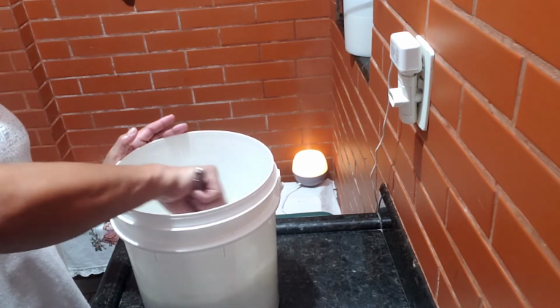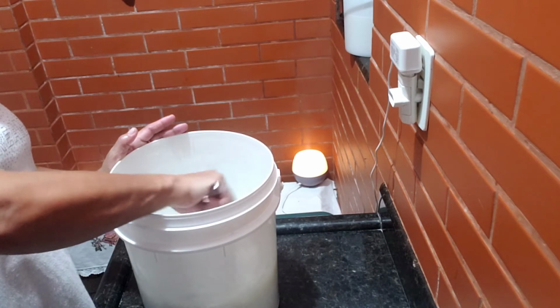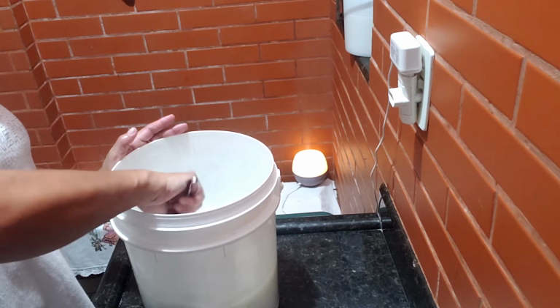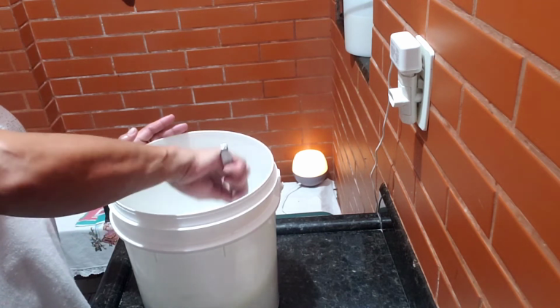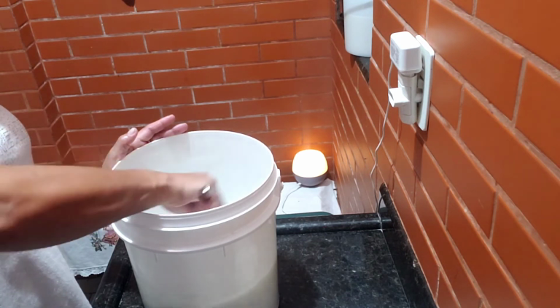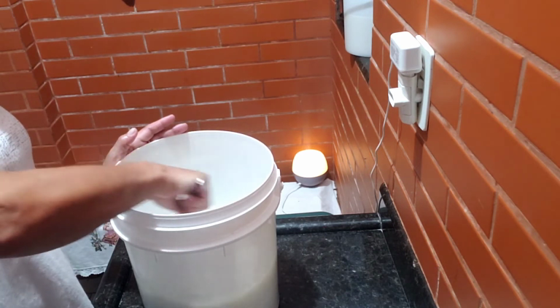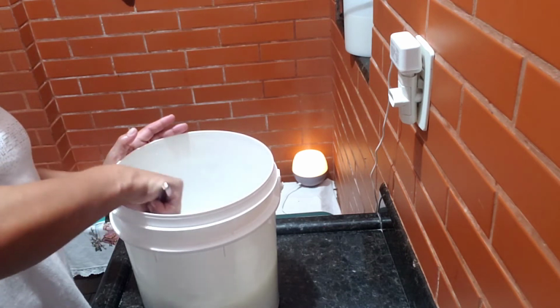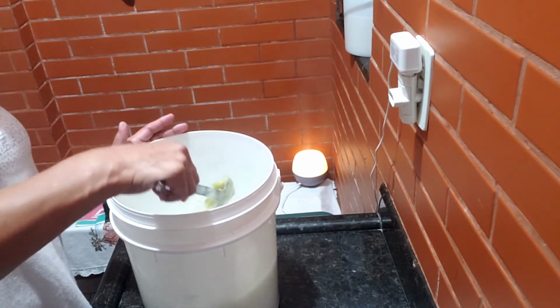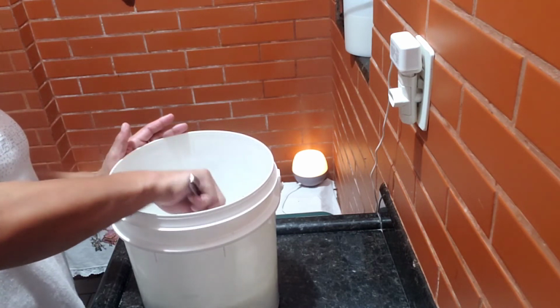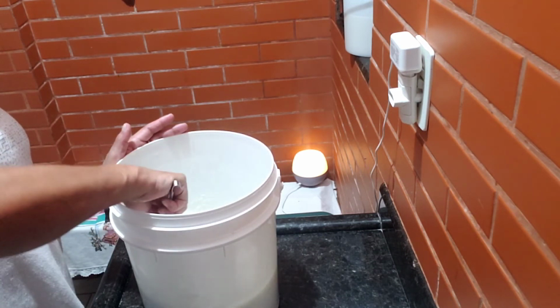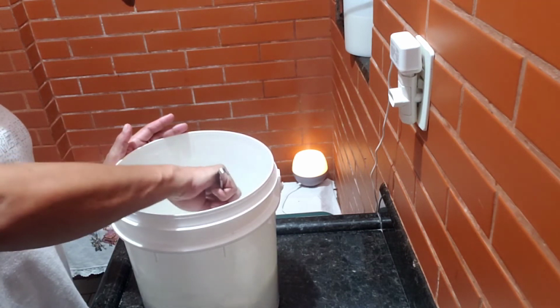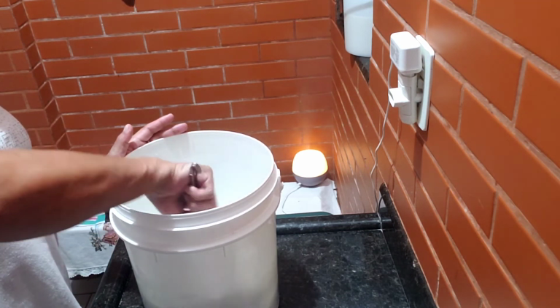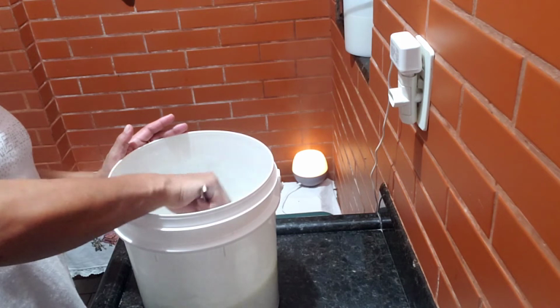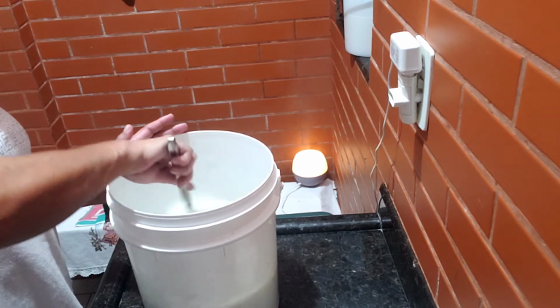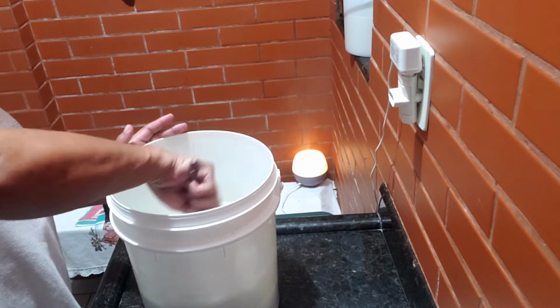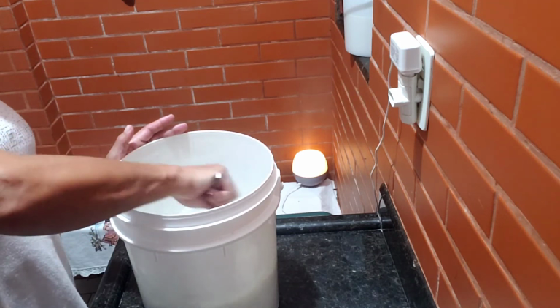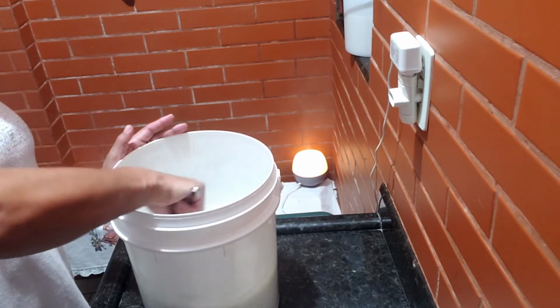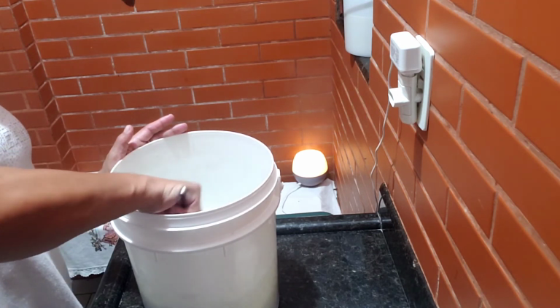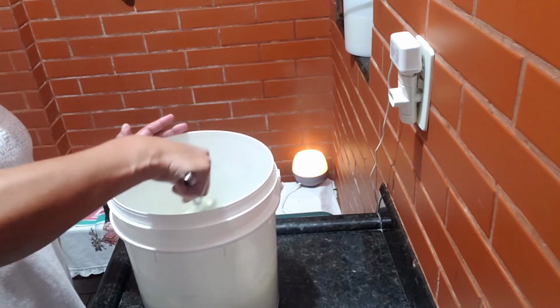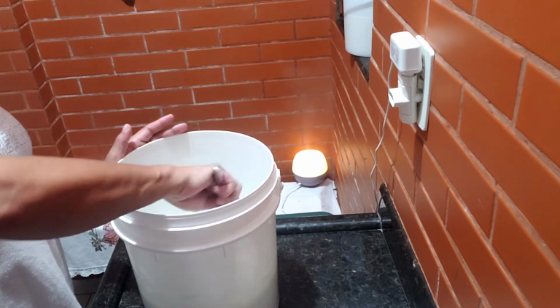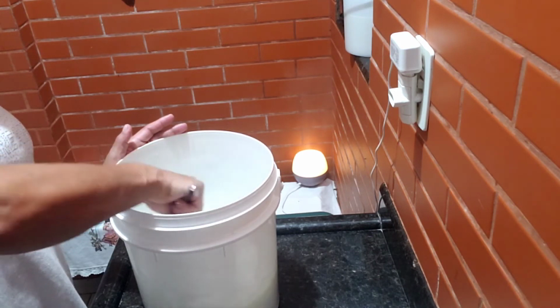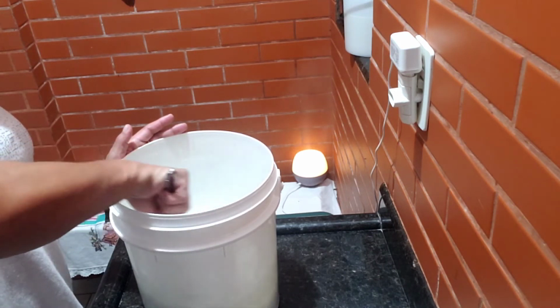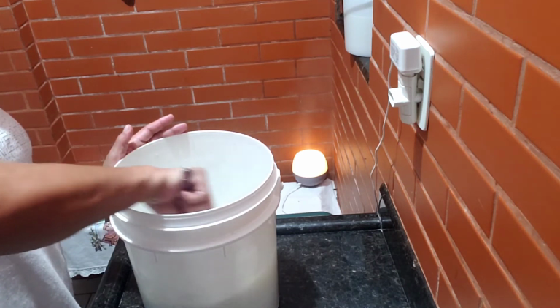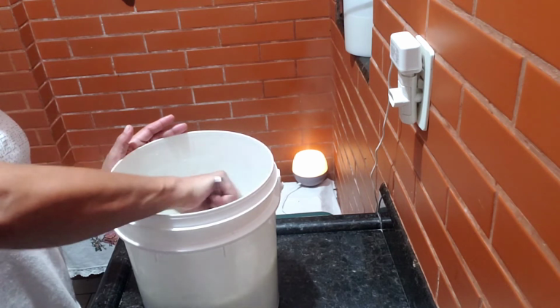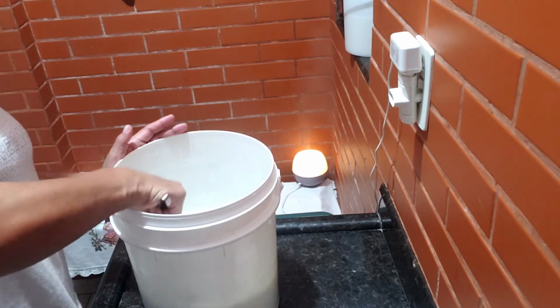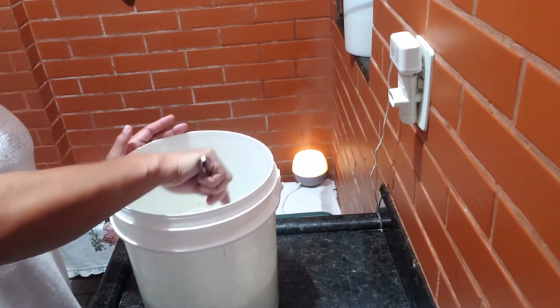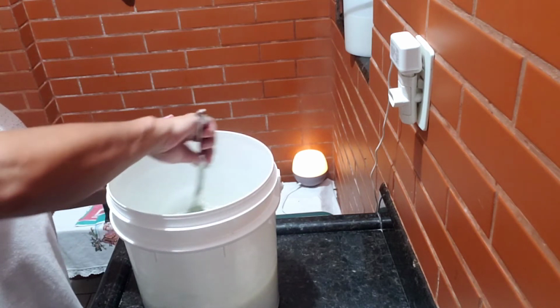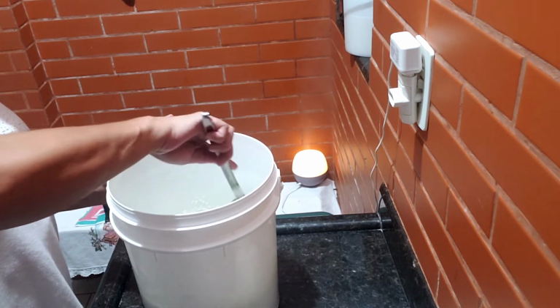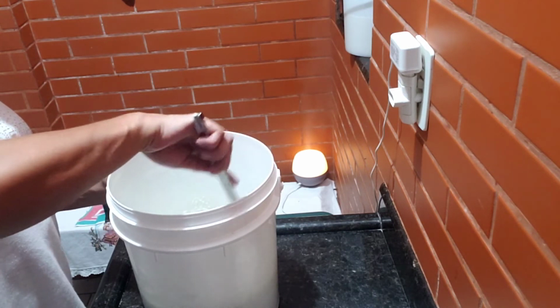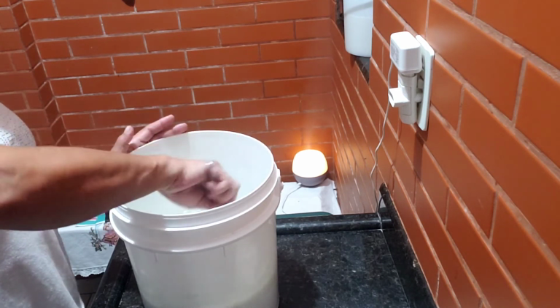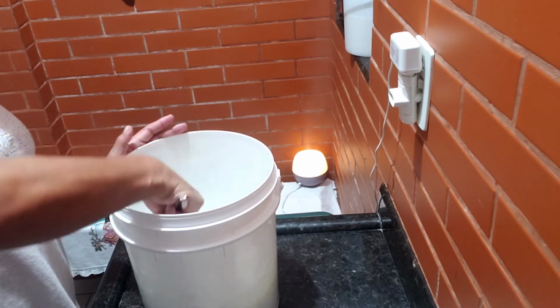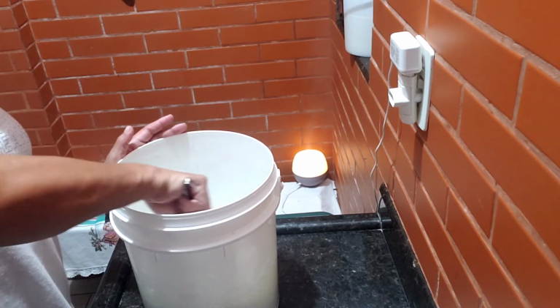Agora eu vou dissolver bem aqui. Talvez eu precise até pôr o mixer, porque tá pesando. Eu acho que vai ser melhor eu pôr o mixer, mas primeiro vou mexer mais um pouco. Gente, isso aqui é um santo remédio pra pele.